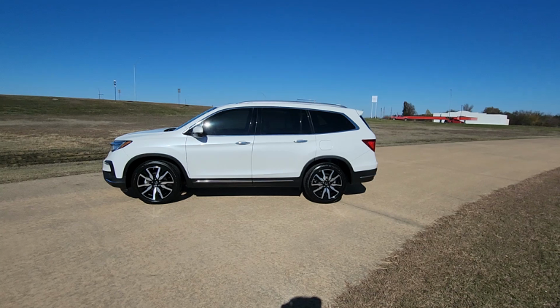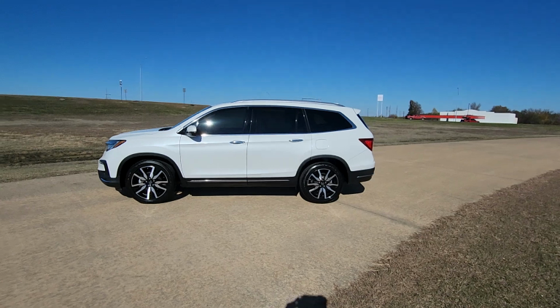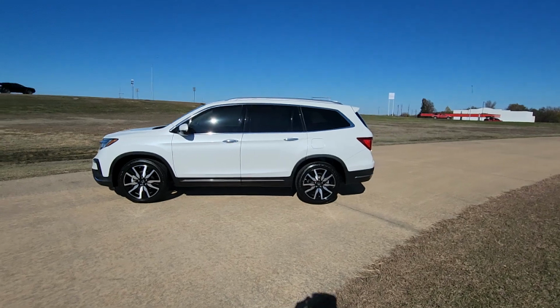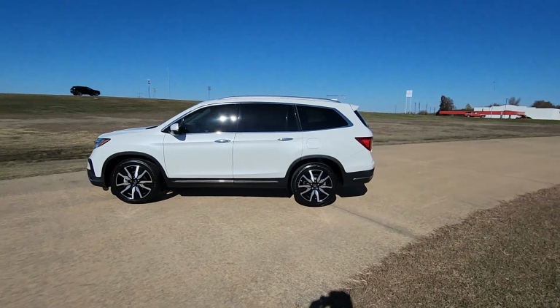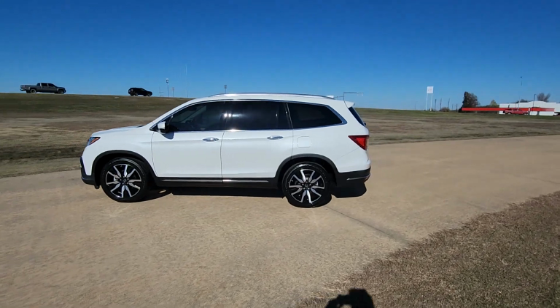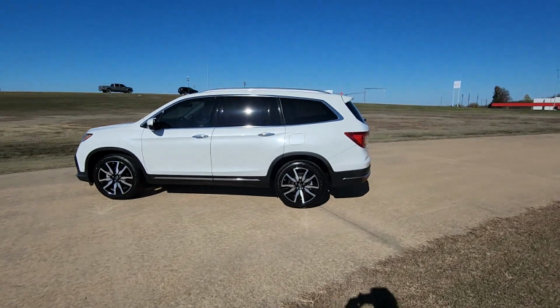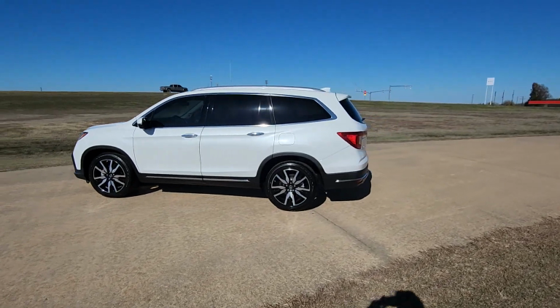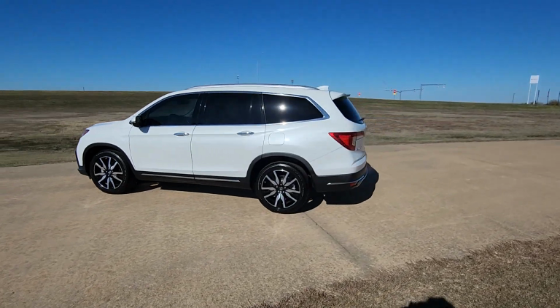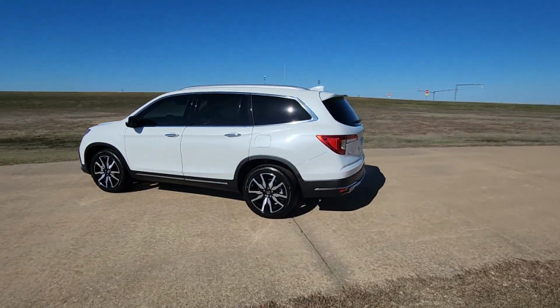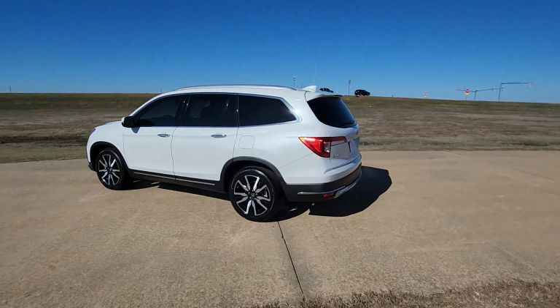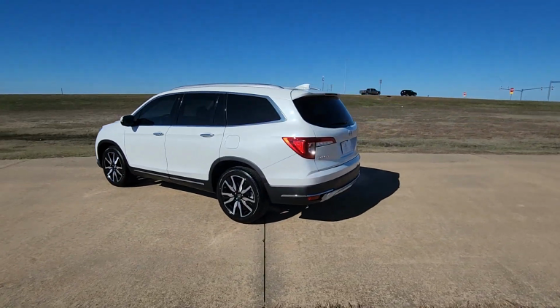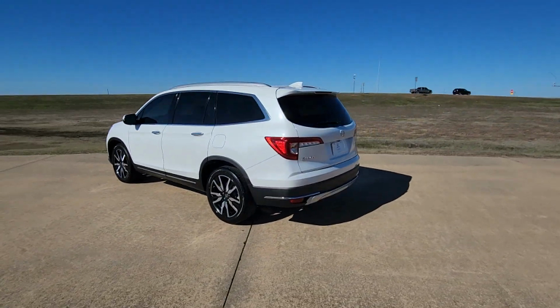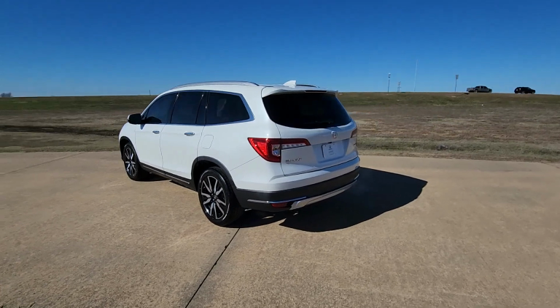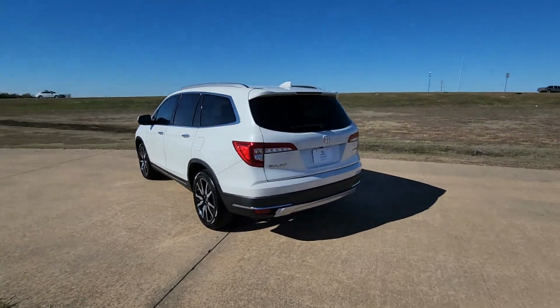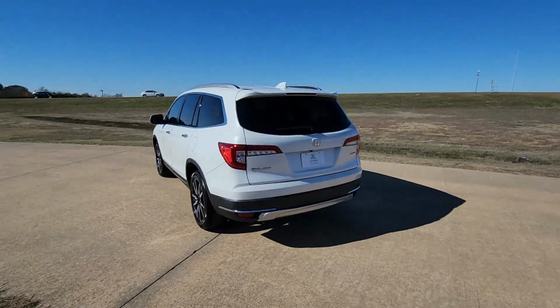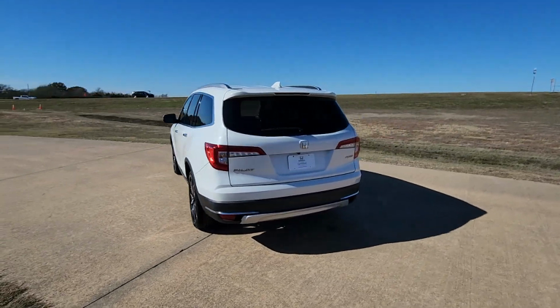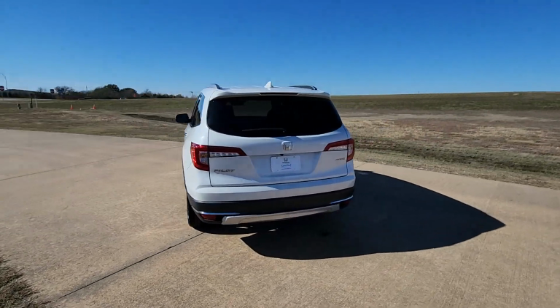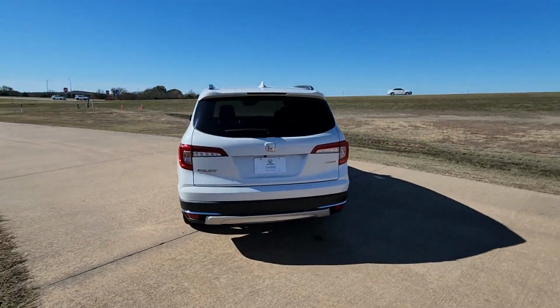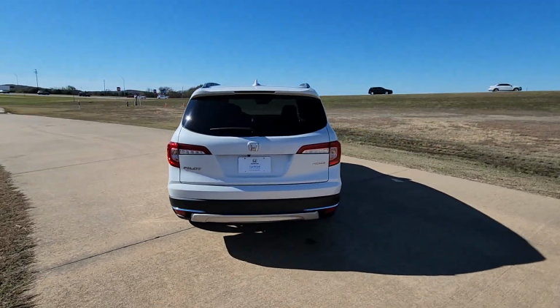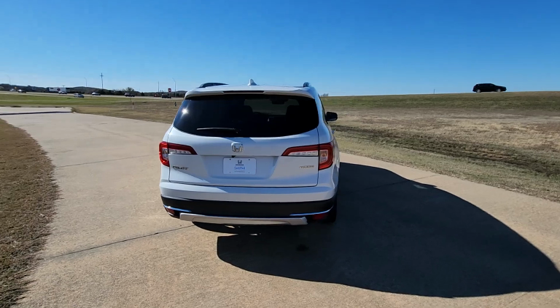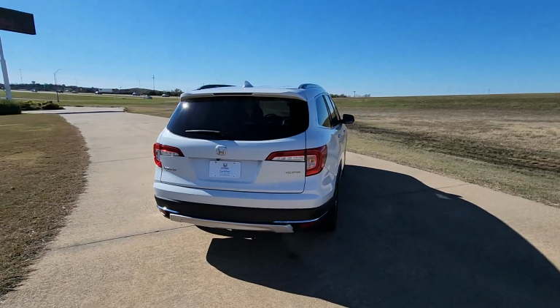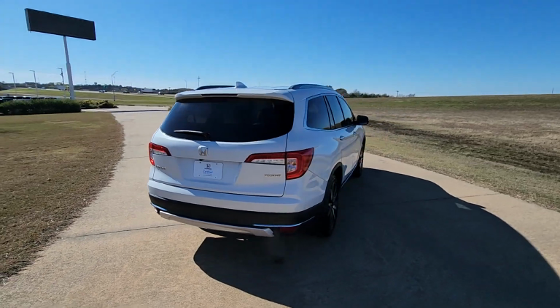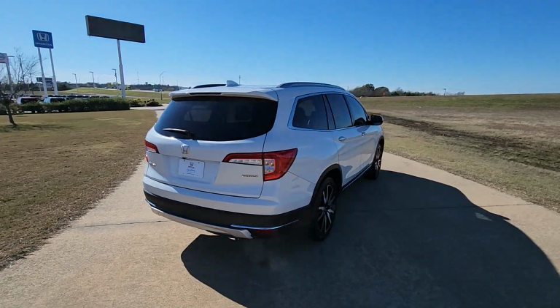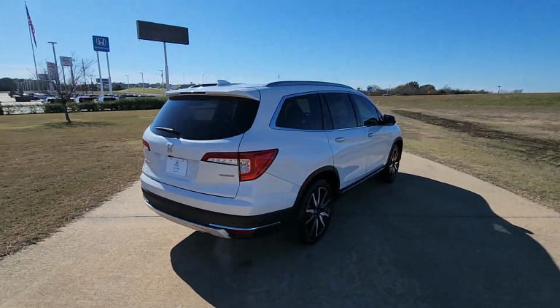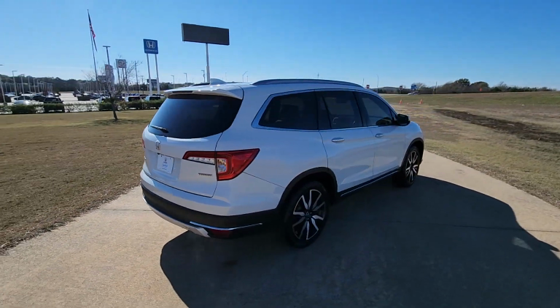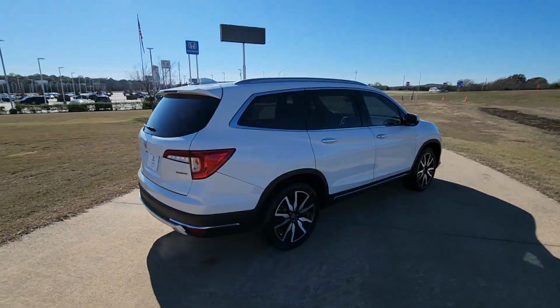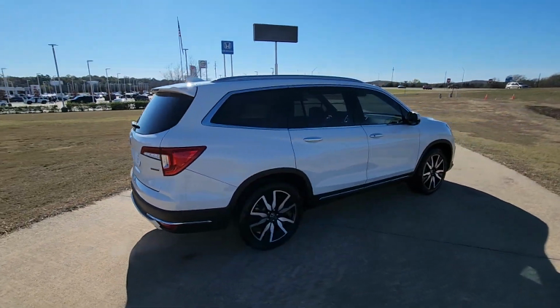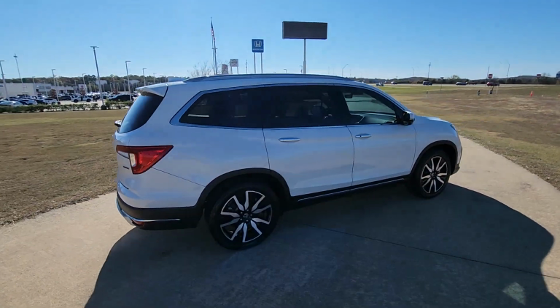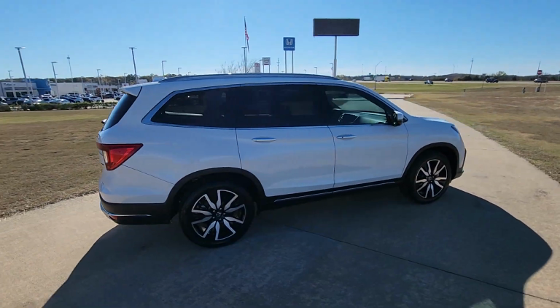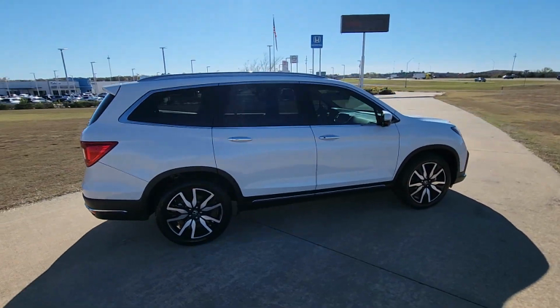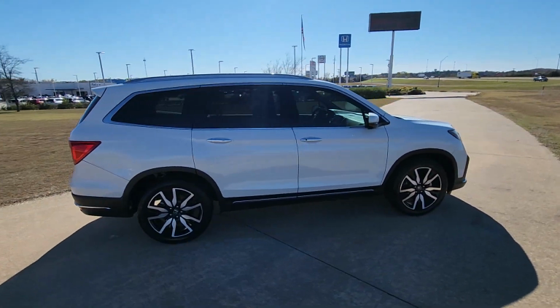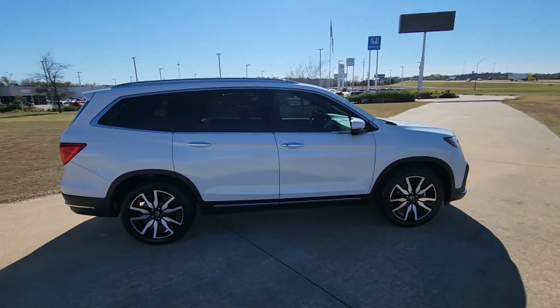You will be amazed by this. 2021. The Pilot. With less than 60,000 miles on the odometer, this vehicle provides excellent value. Give in to your craving for an SUV that's both rugged and refined.